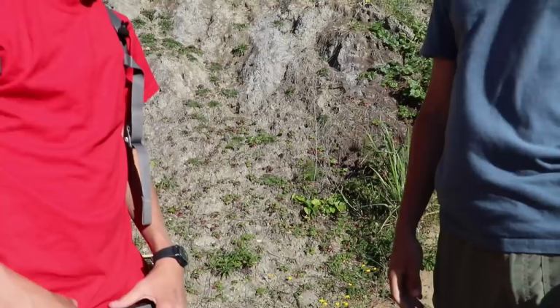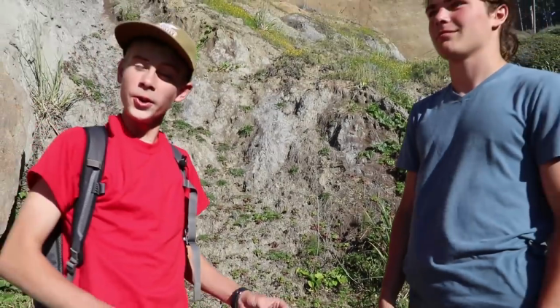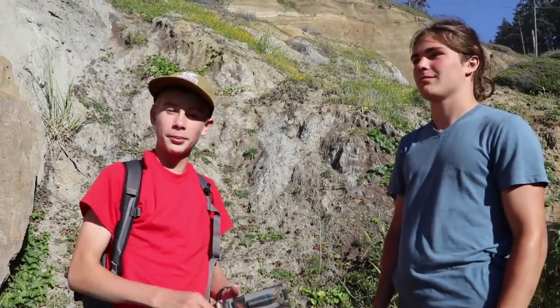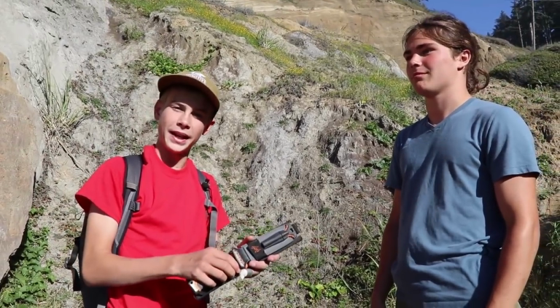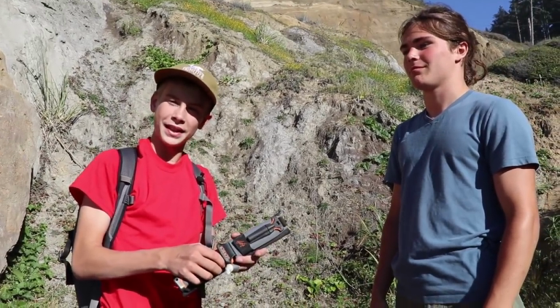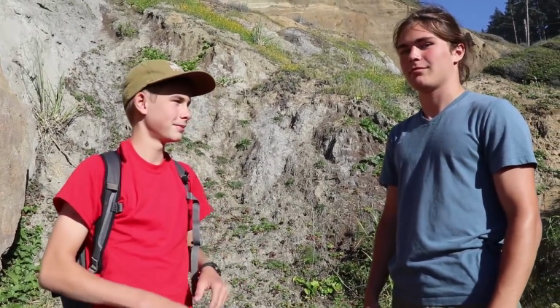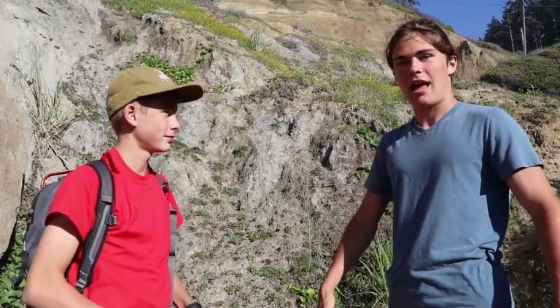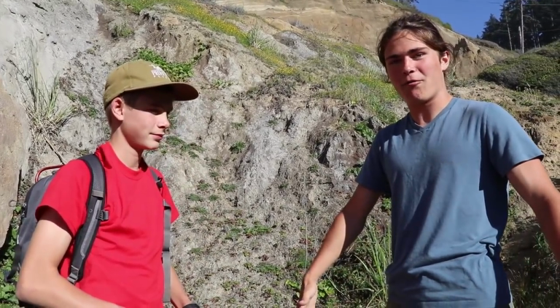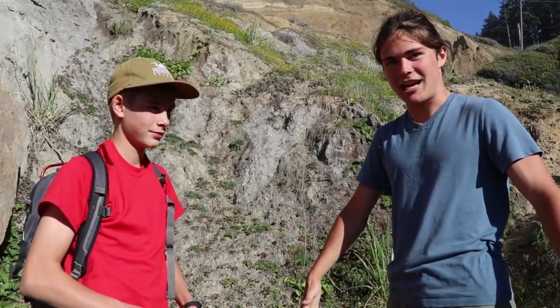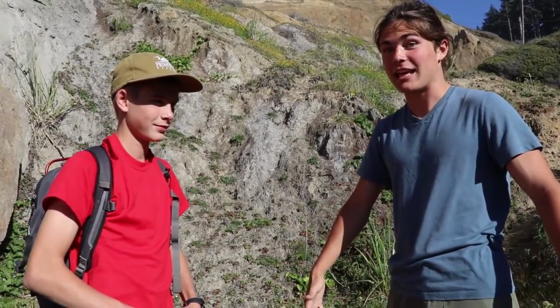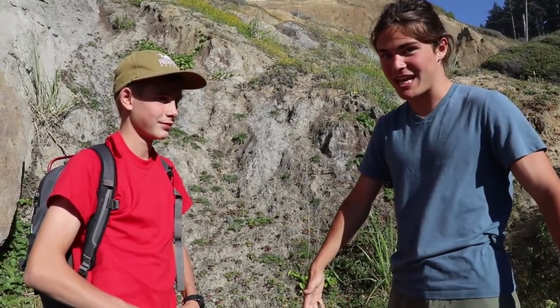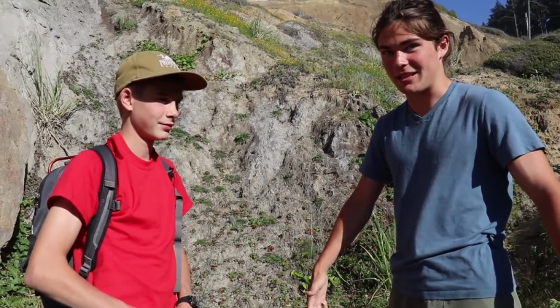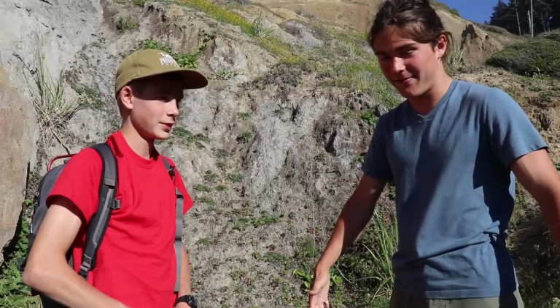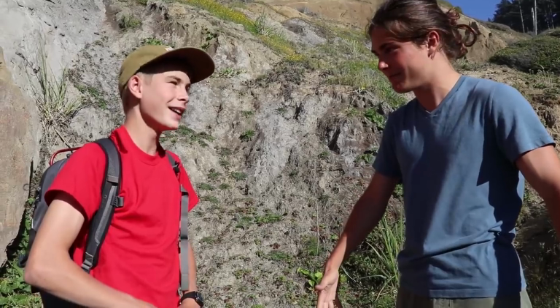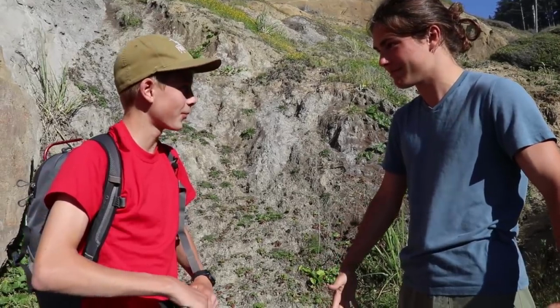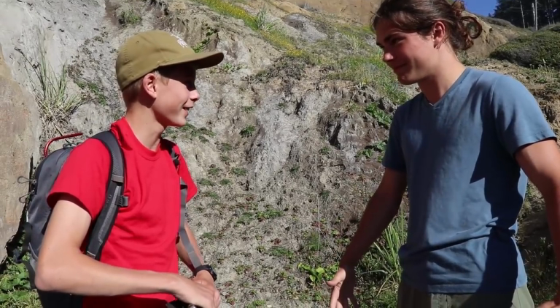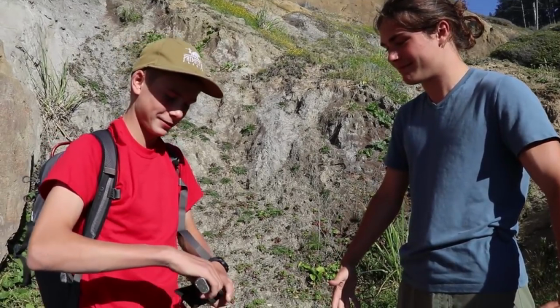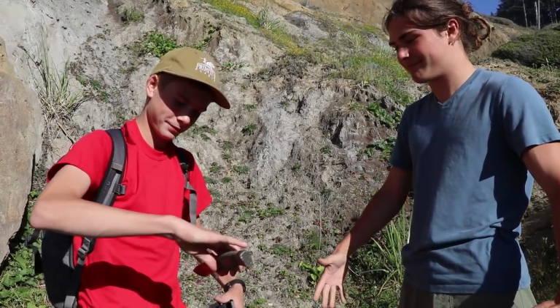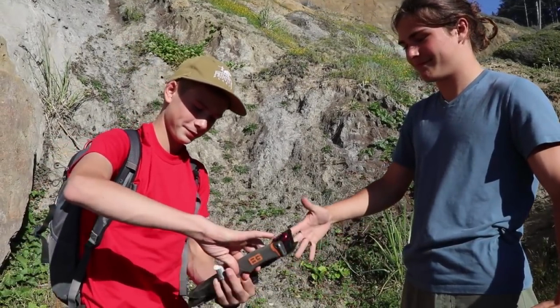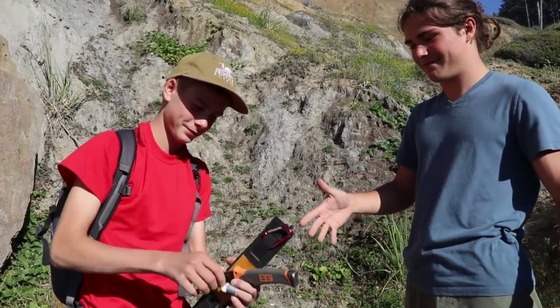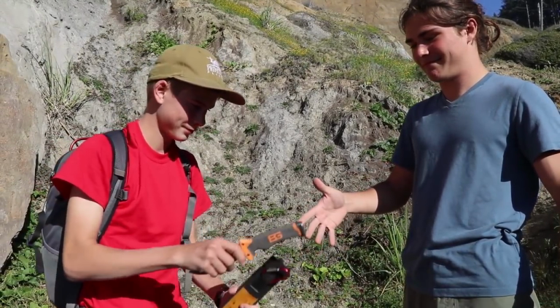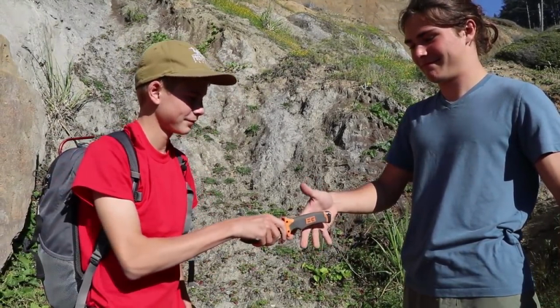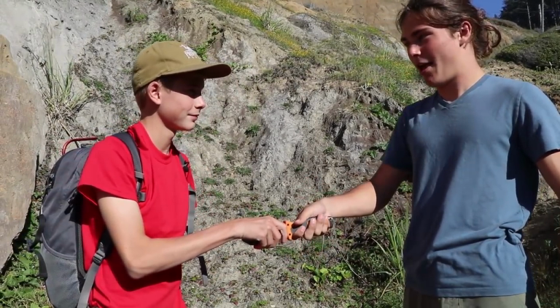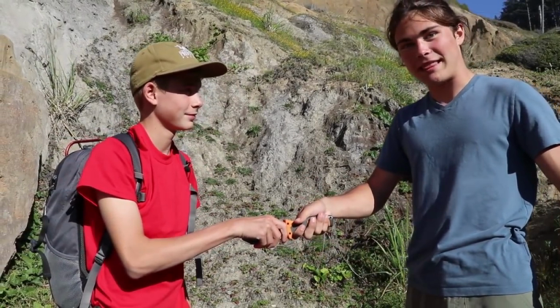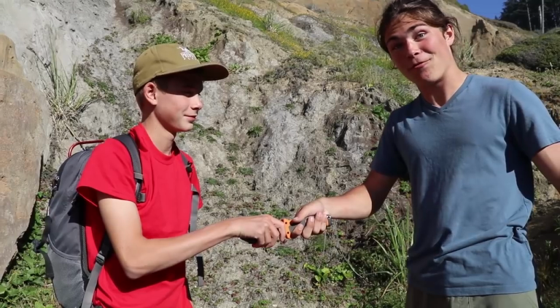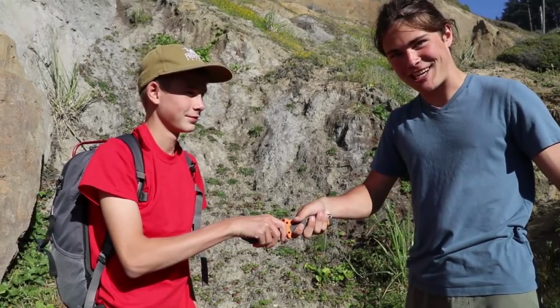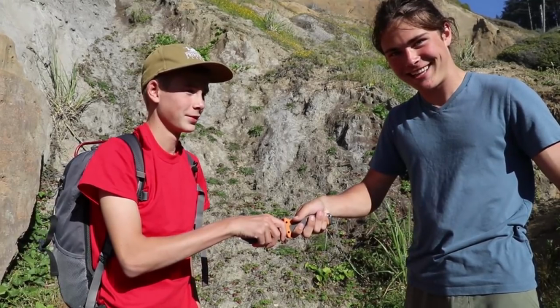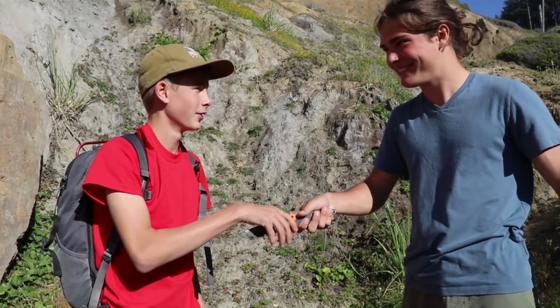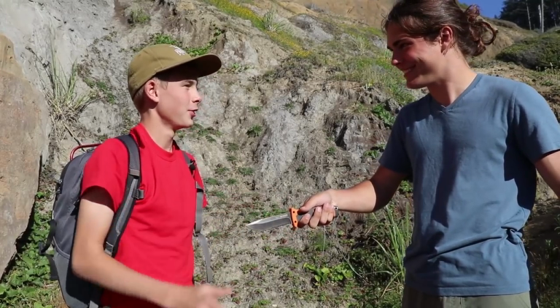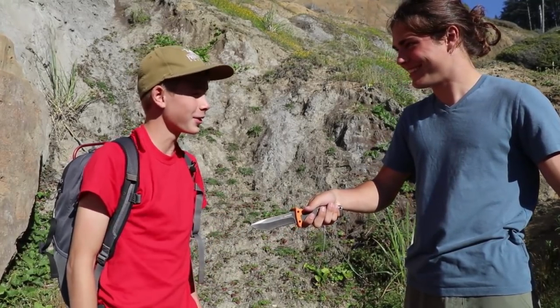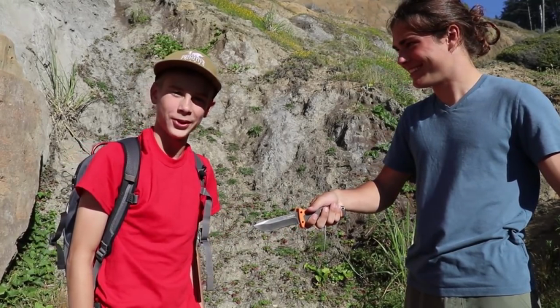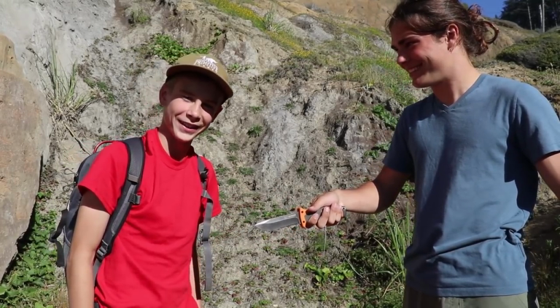In our first example, we'll pass the knife. Hello, friend Jack. Can you pass me the knife? Why yes, friend Alec. Why thank you, friend Jack. You're welcome, friend Alec.